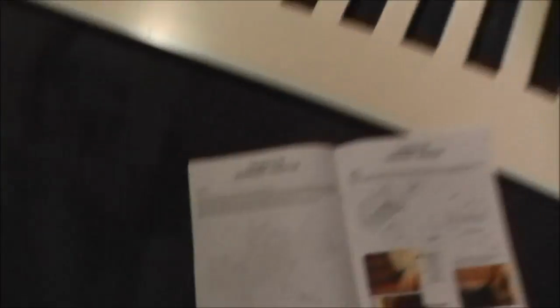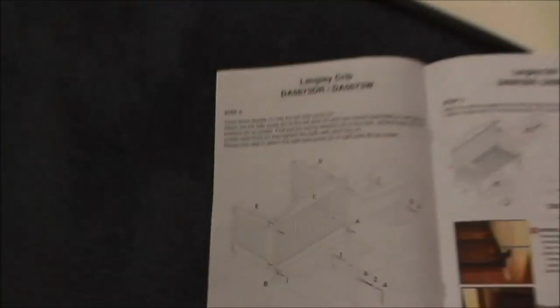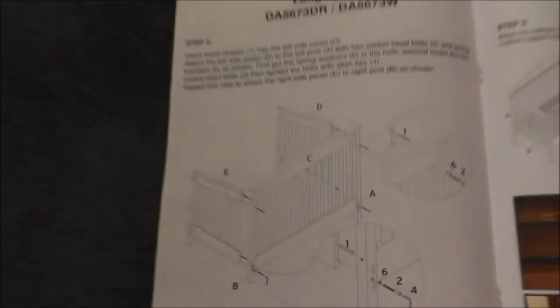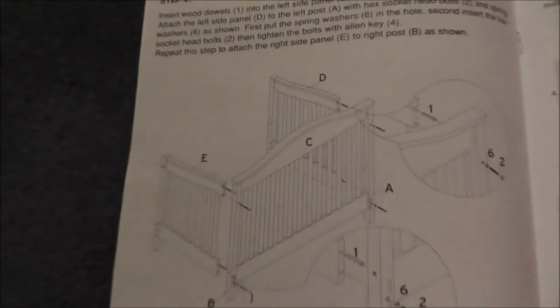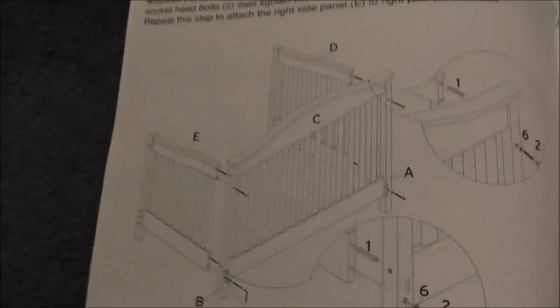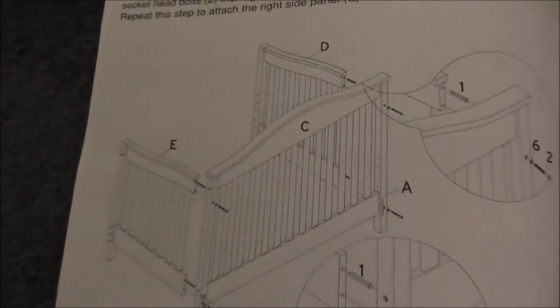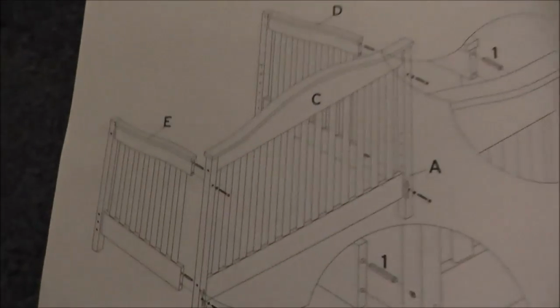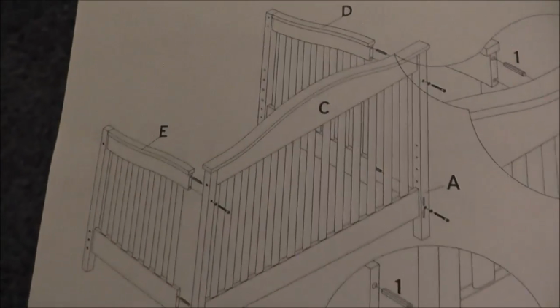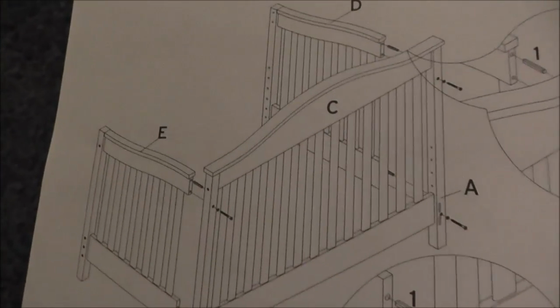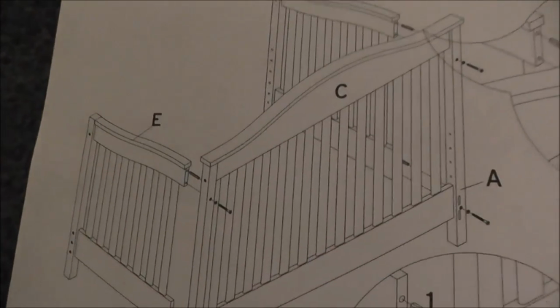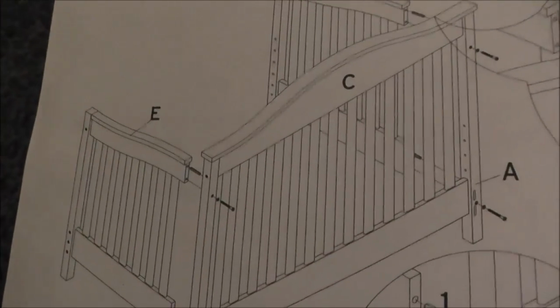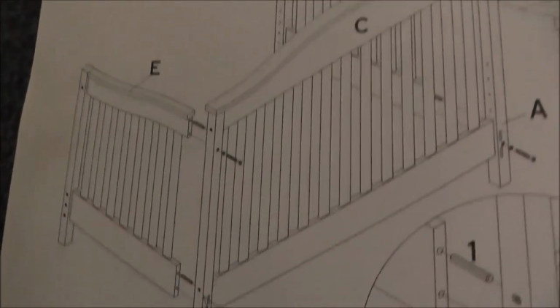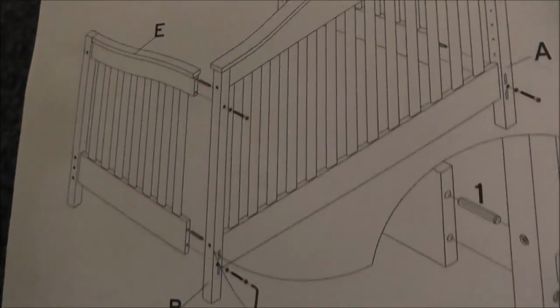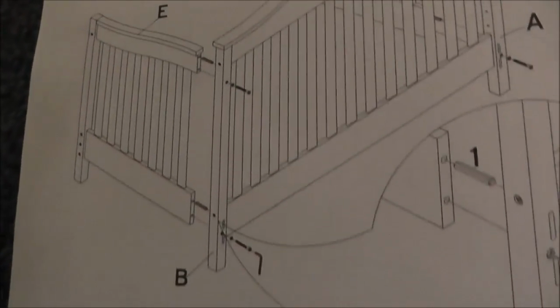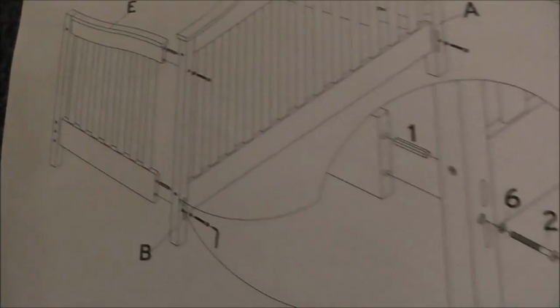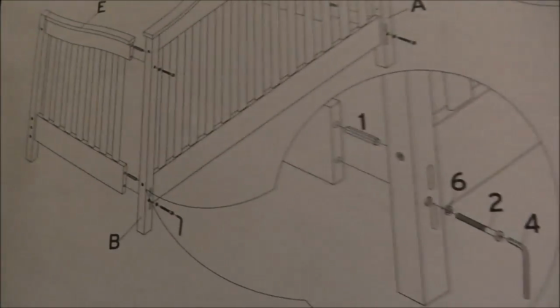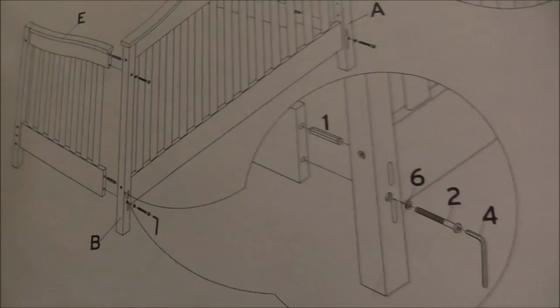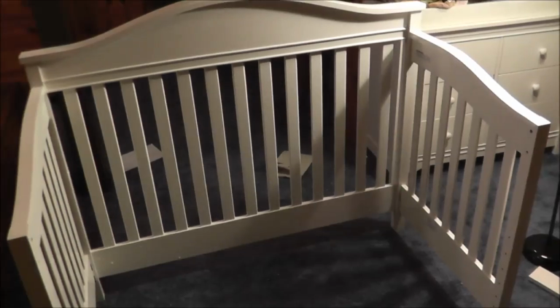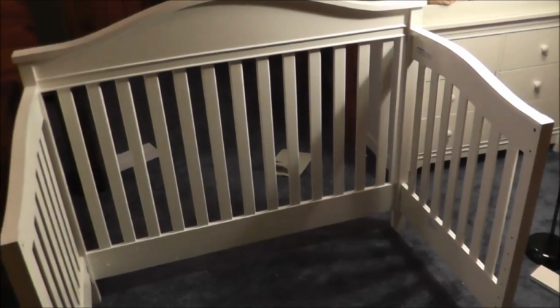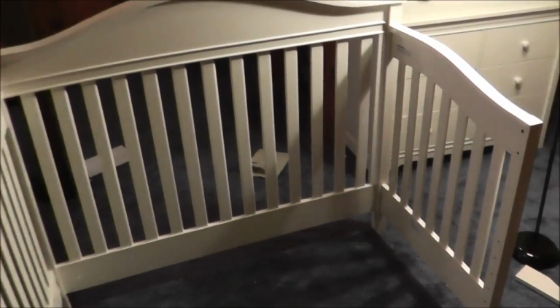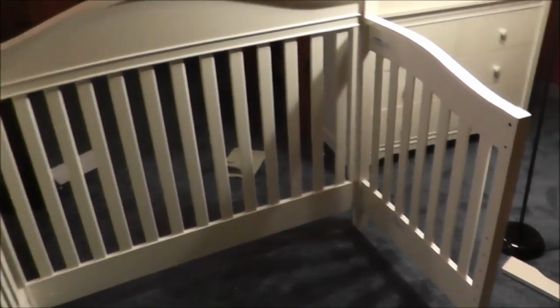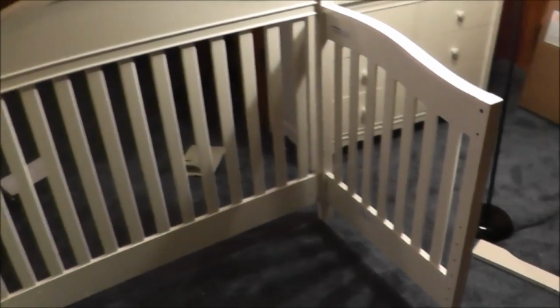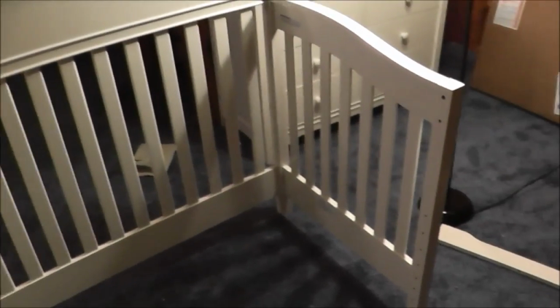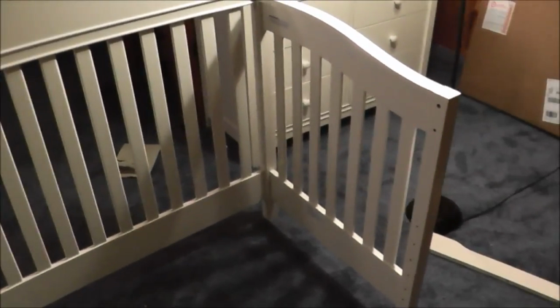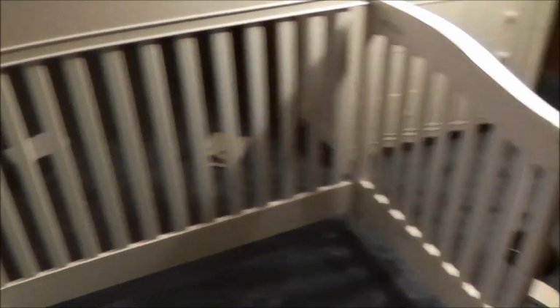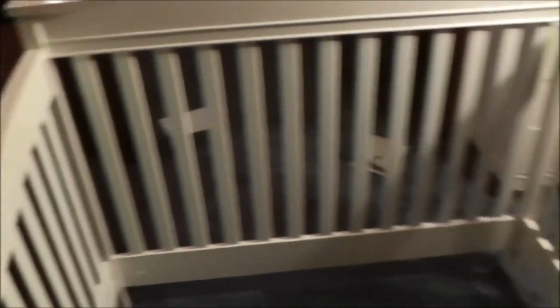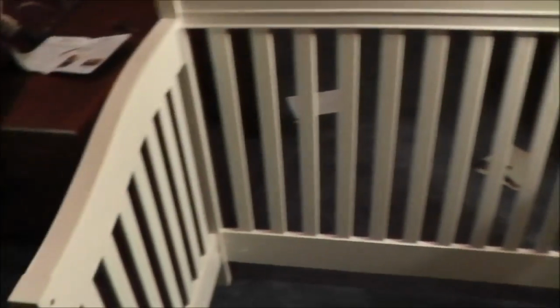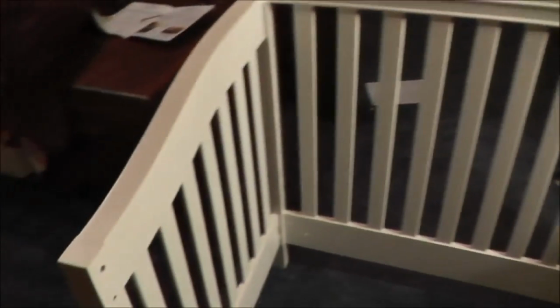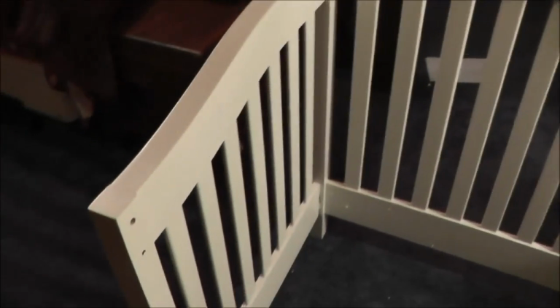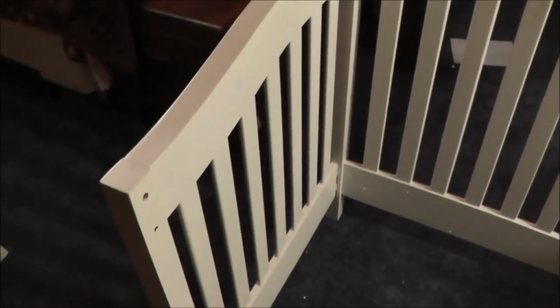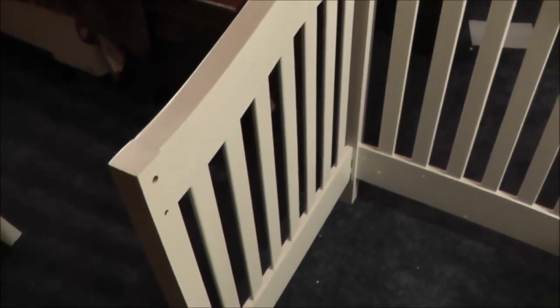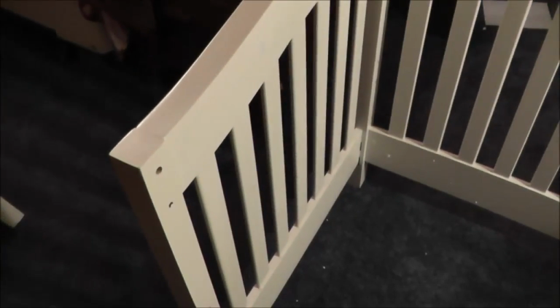Step two has you putting the sides of the crib on and it doesn't look too bad either, so let's get to it. Here's the crib with step two completed — got both sides on, and next we're moving on to step three.